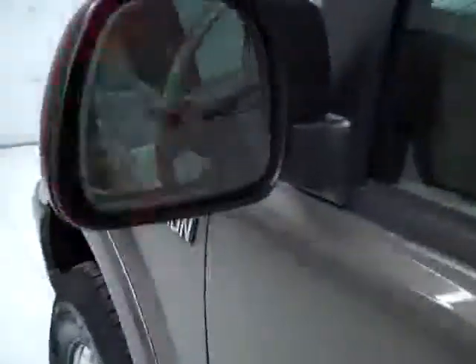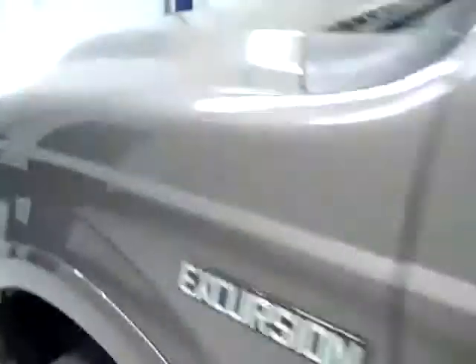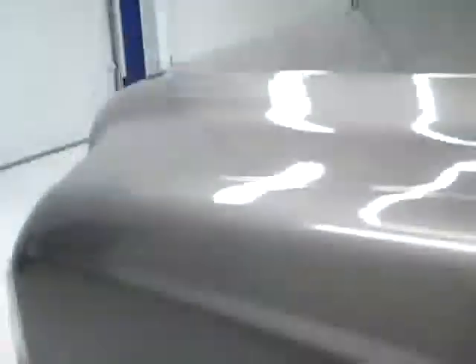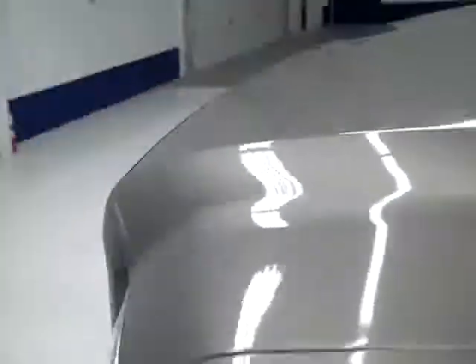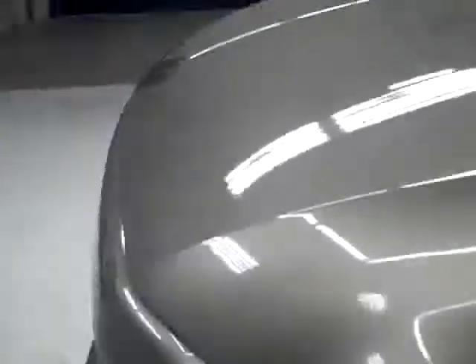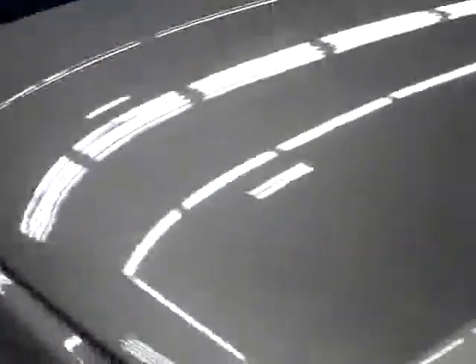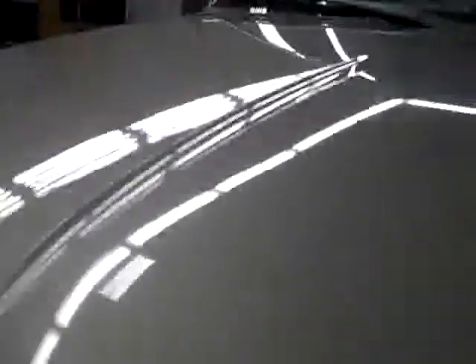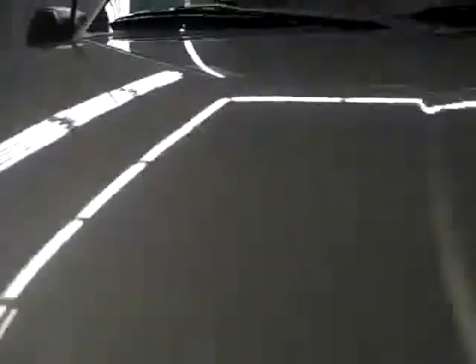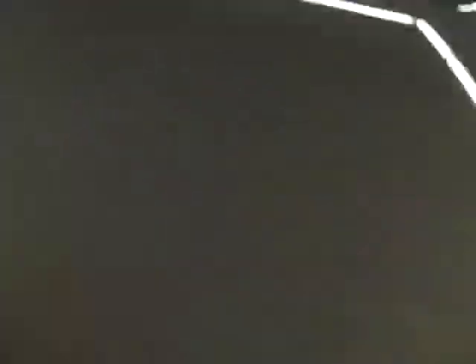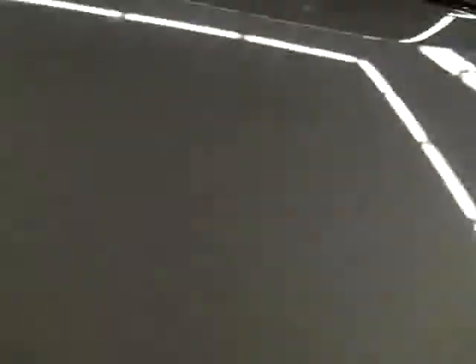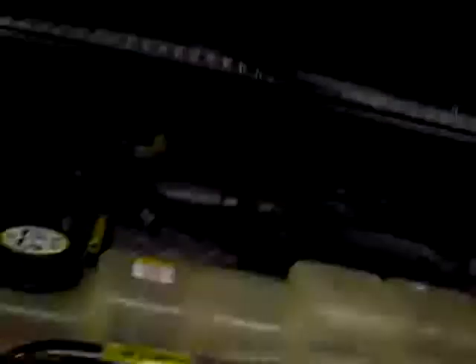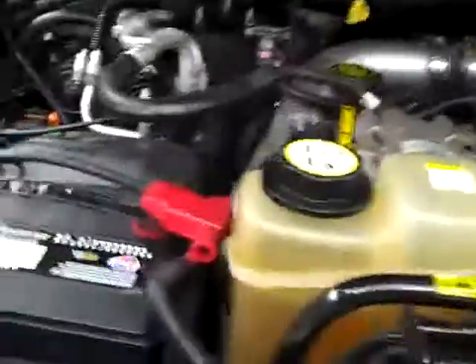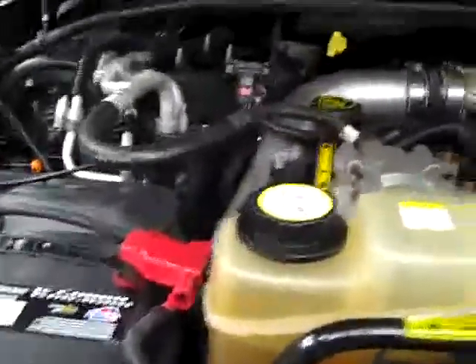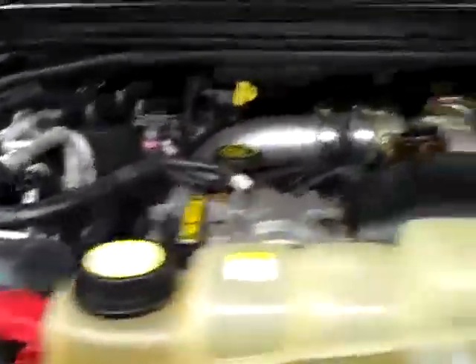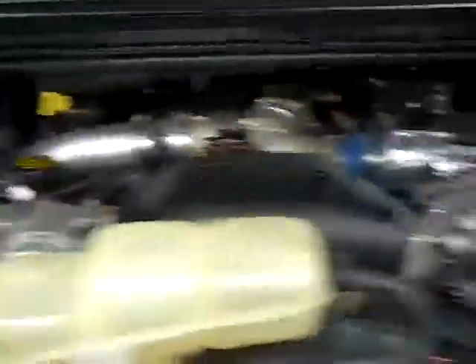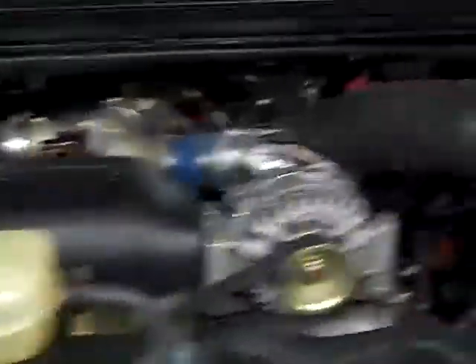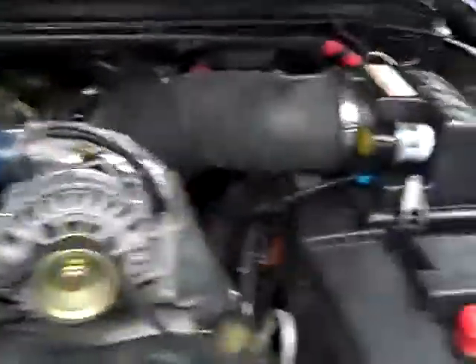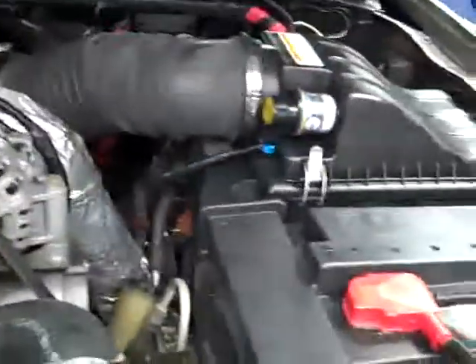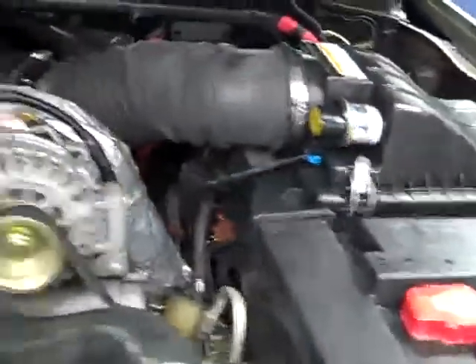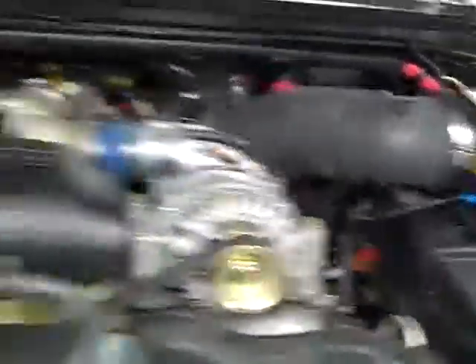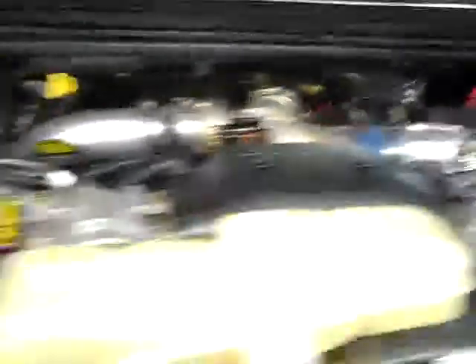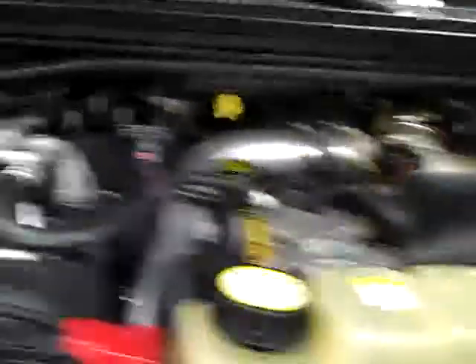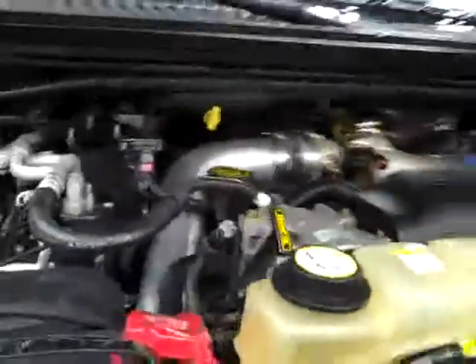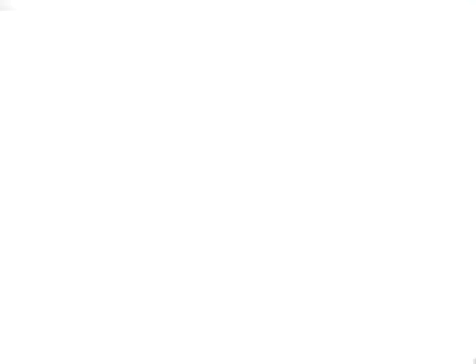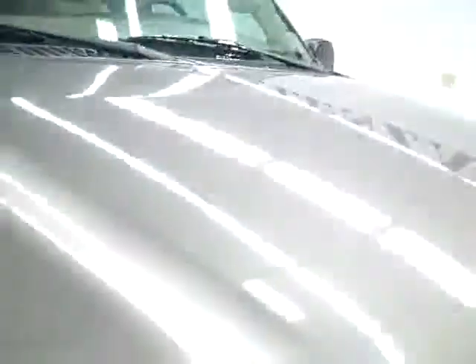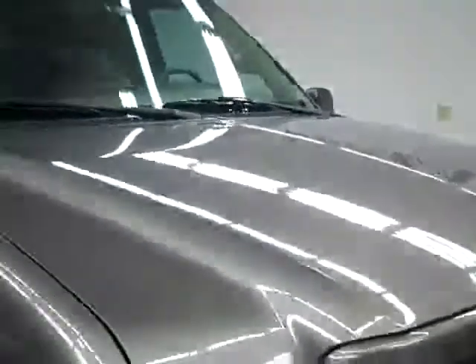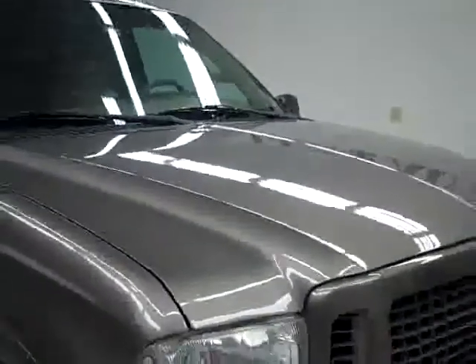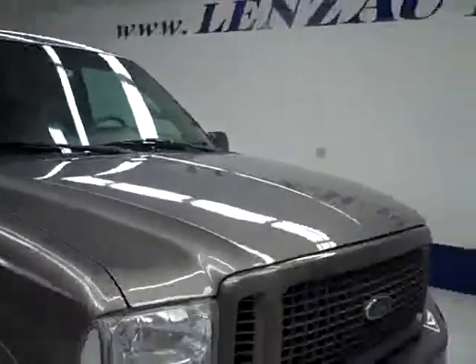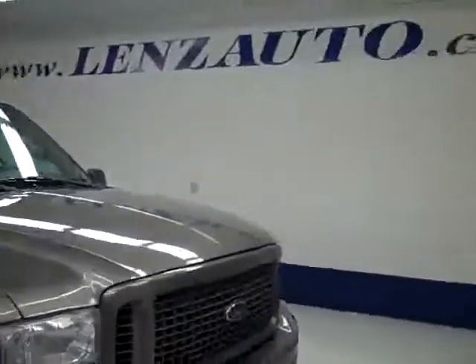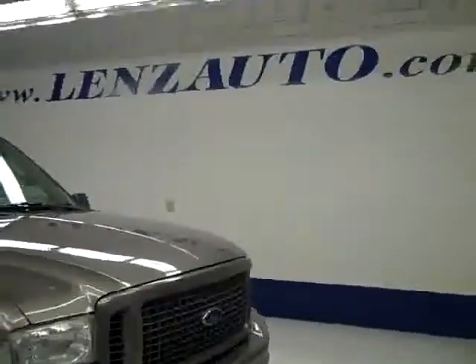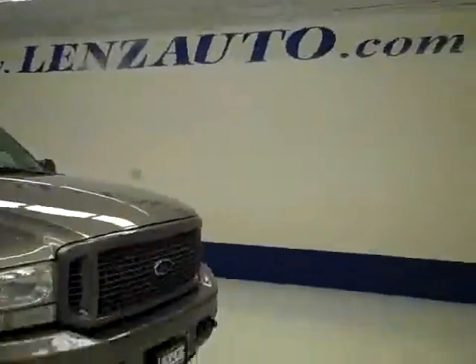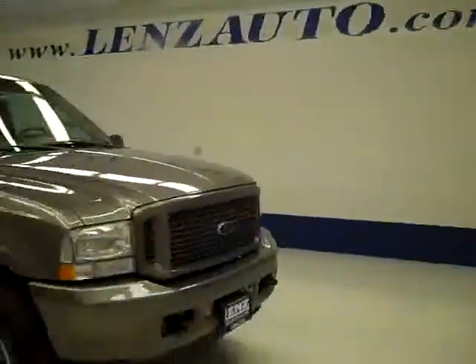The rear view mirrors are heated signal mirrors. It's a nice clean engine bay and it's running very smoothly. To see more pictures along with the full description, visit our website at LensAuto.com.